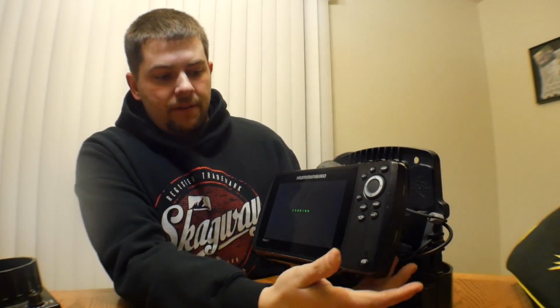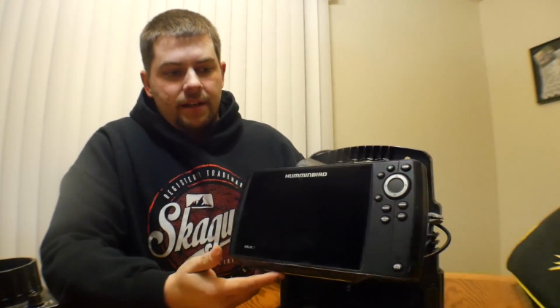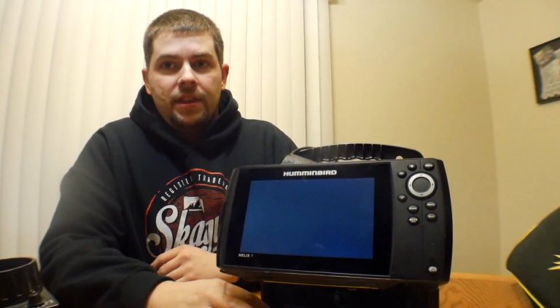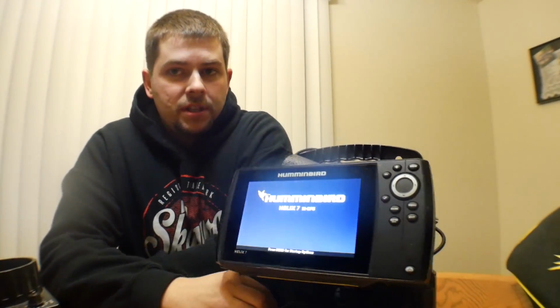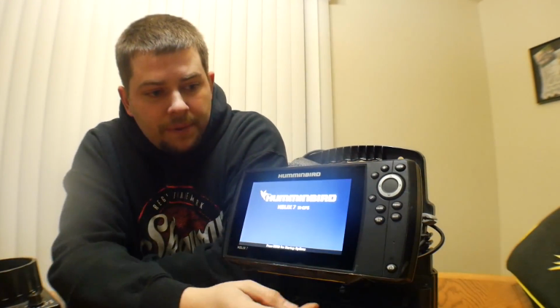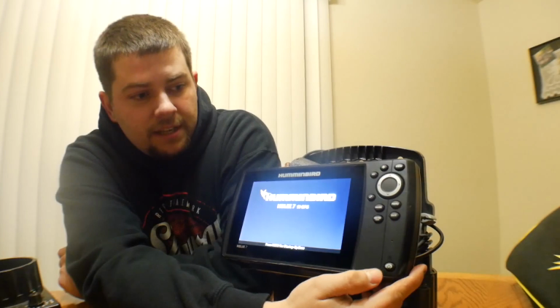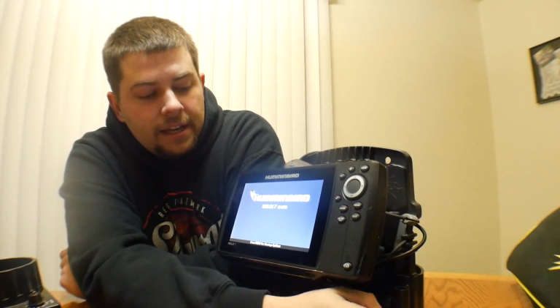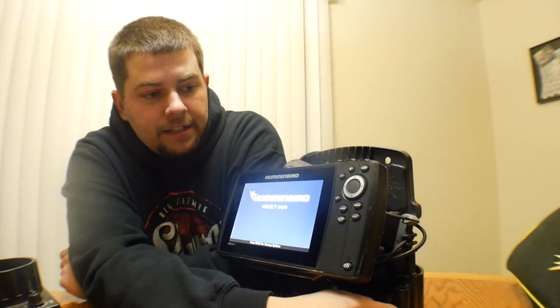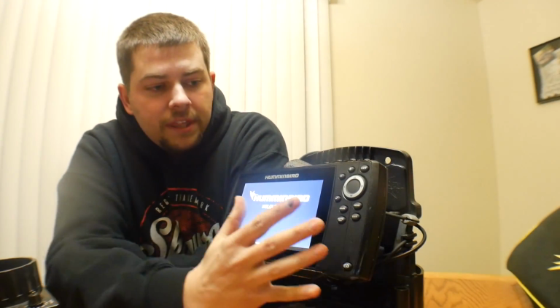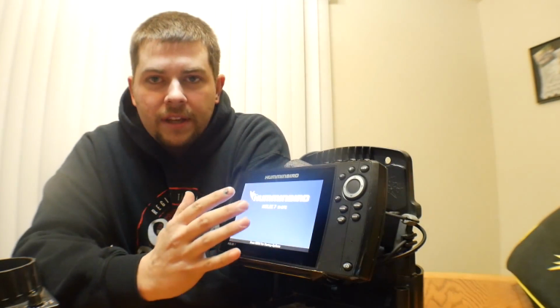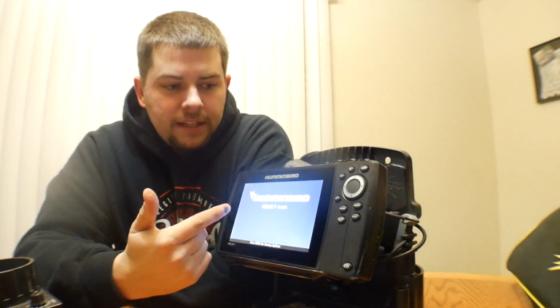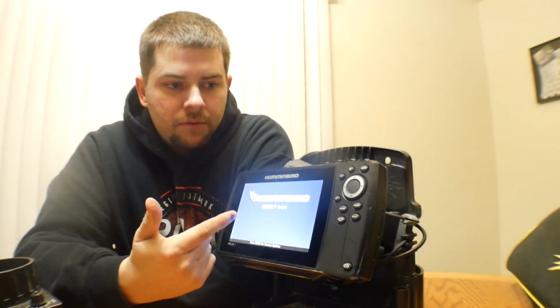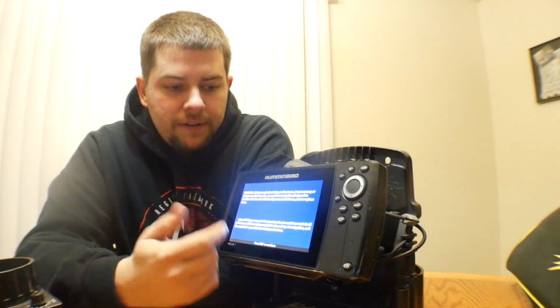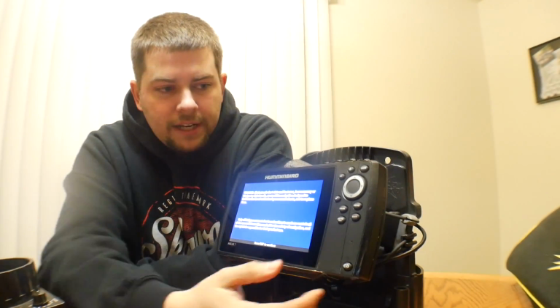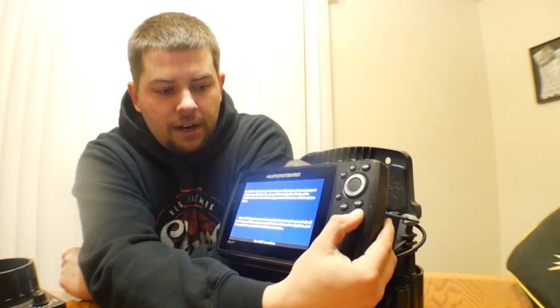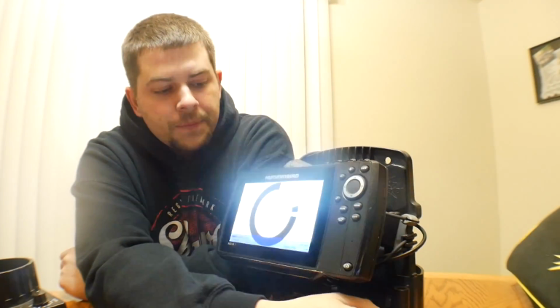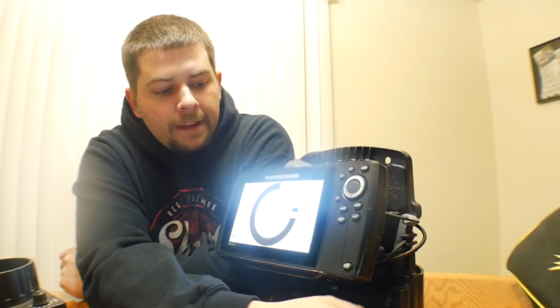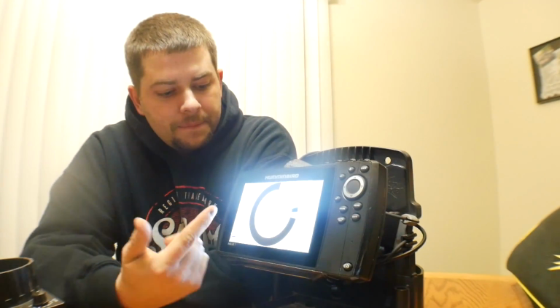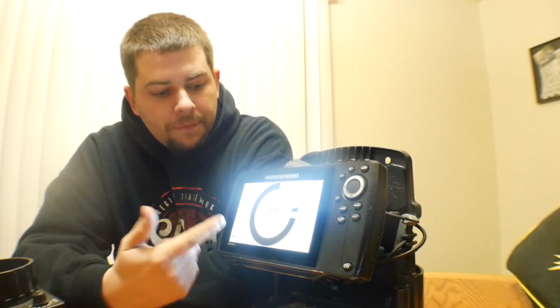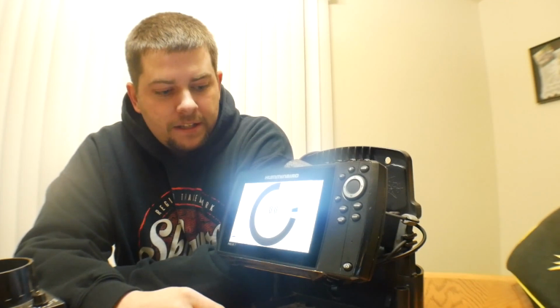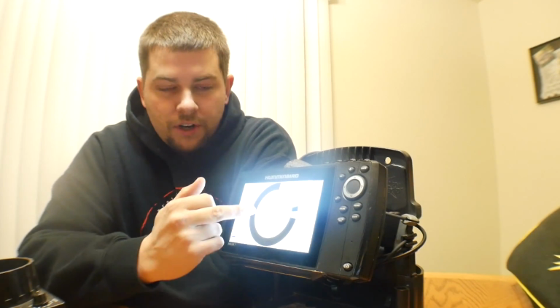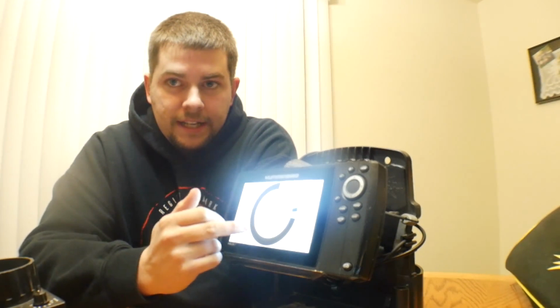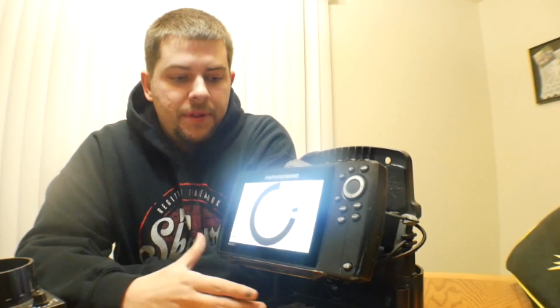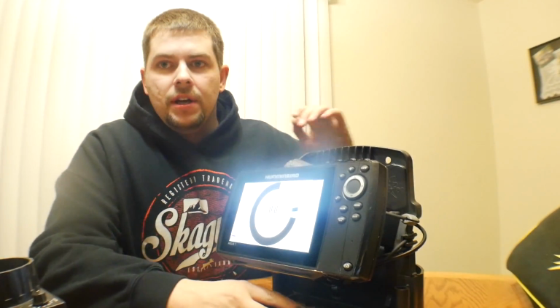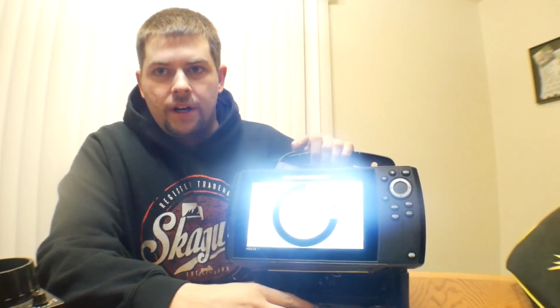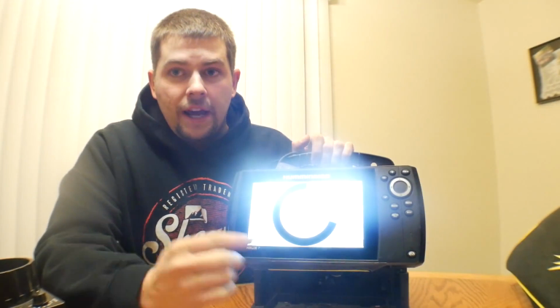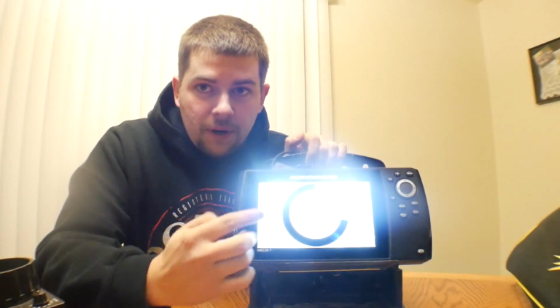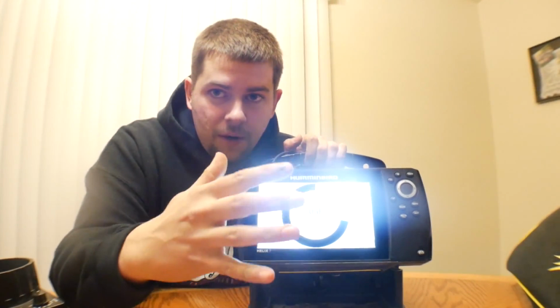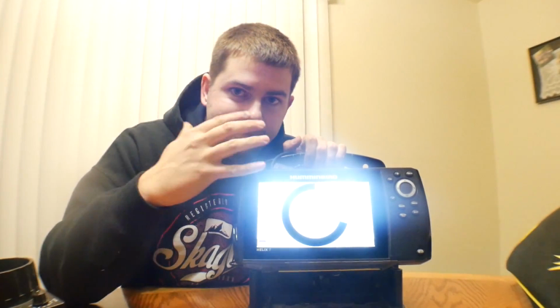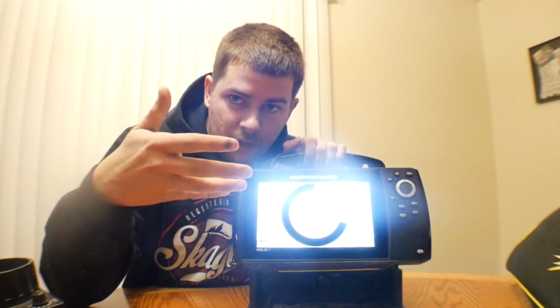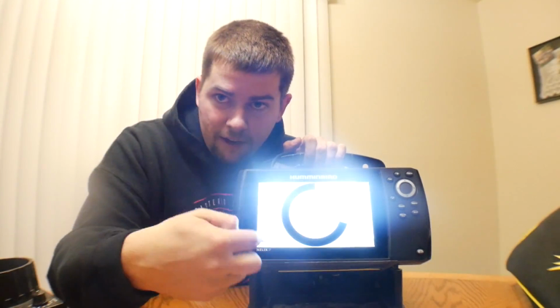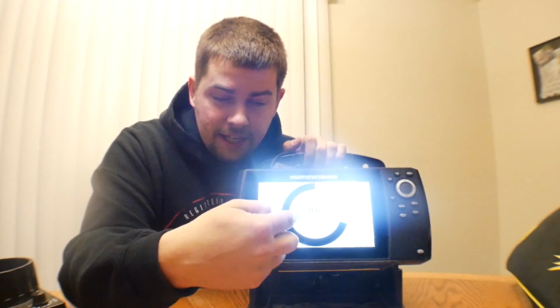Everything works awesome. The only thing about it is it takes like three or four seconds to turn on, and then it's going to give you your instant depth reading as you go.